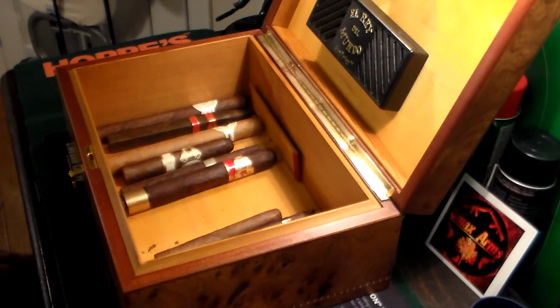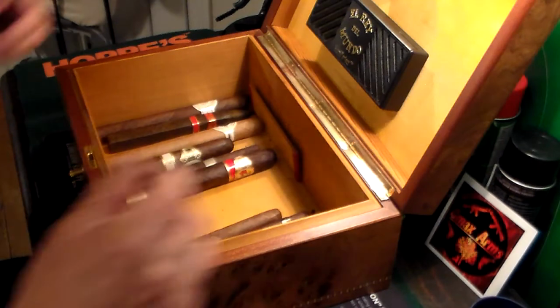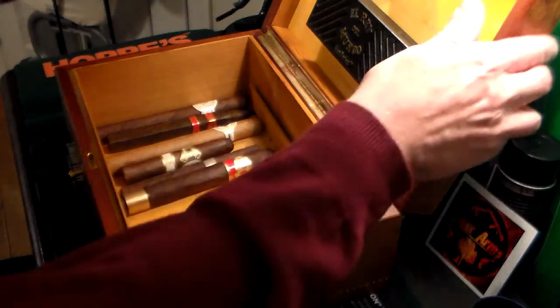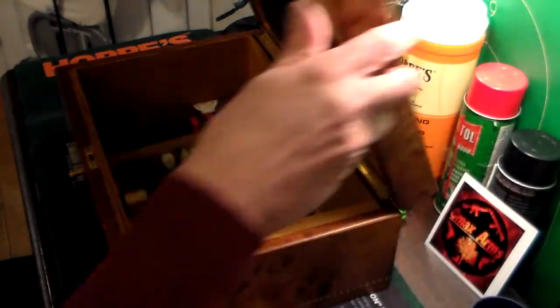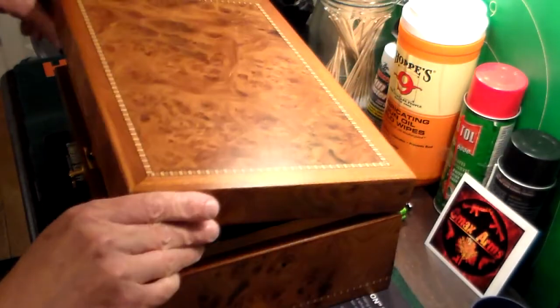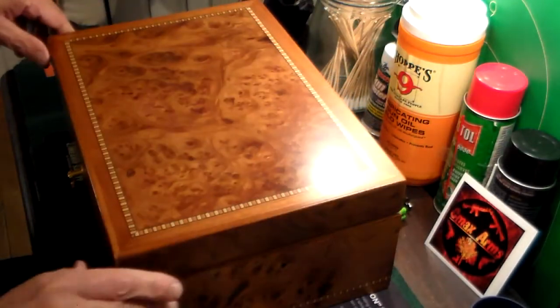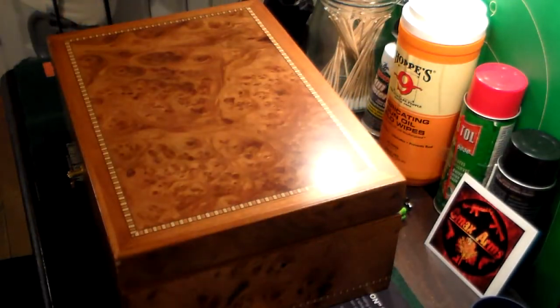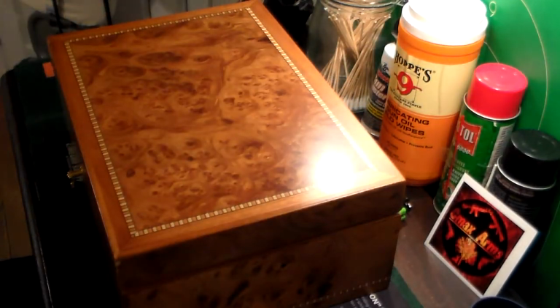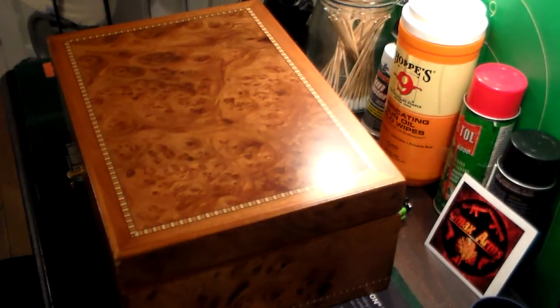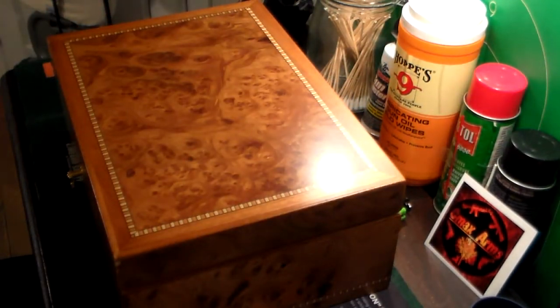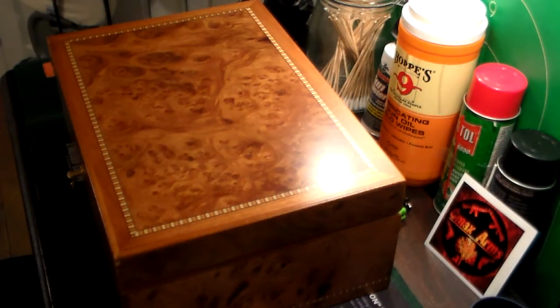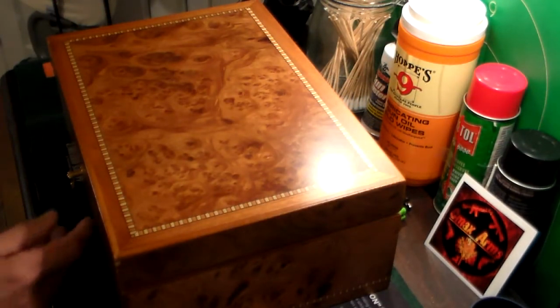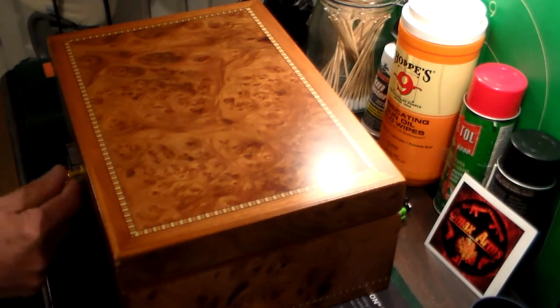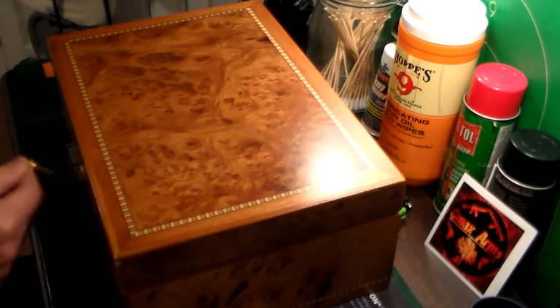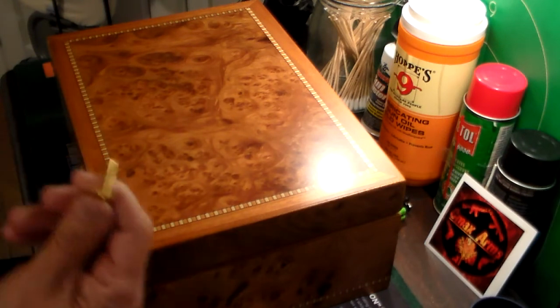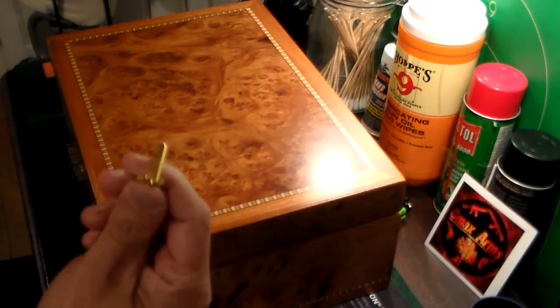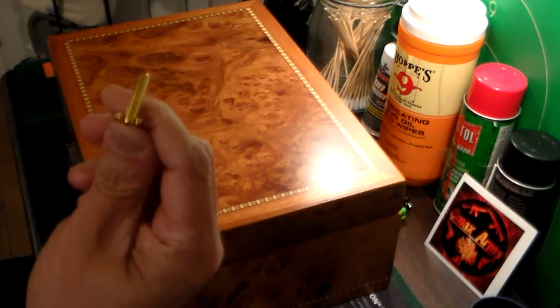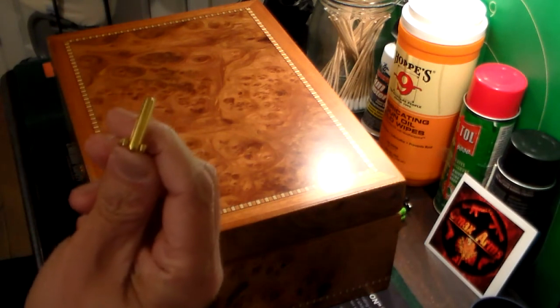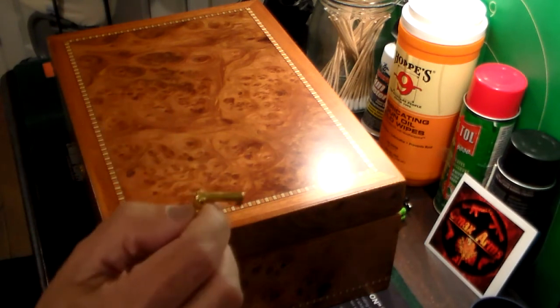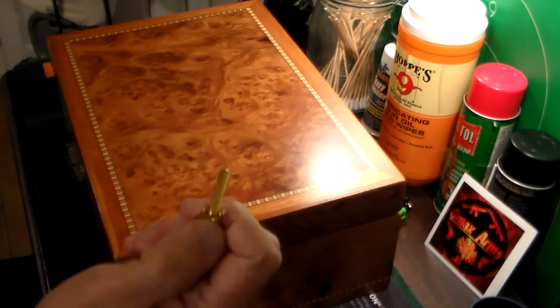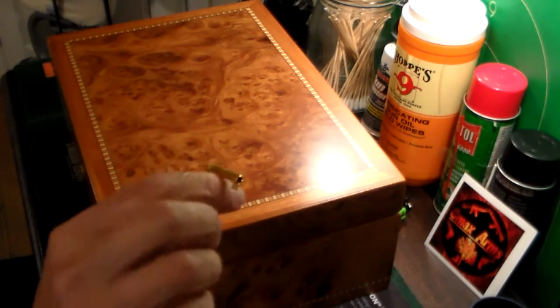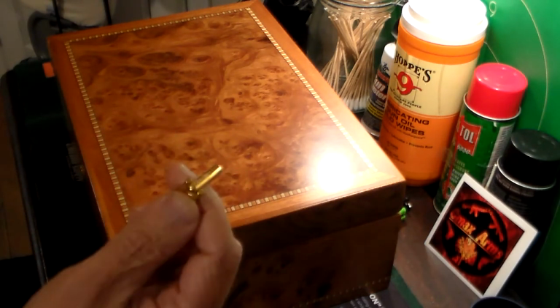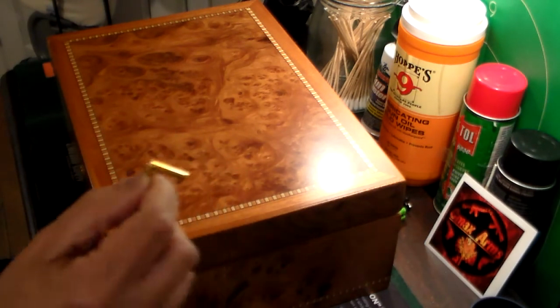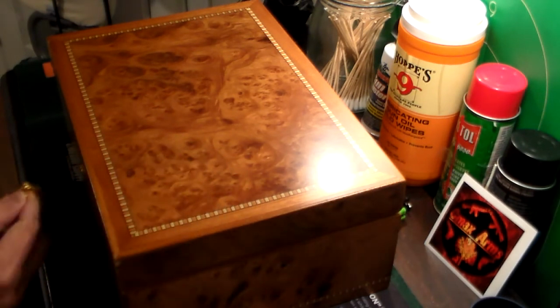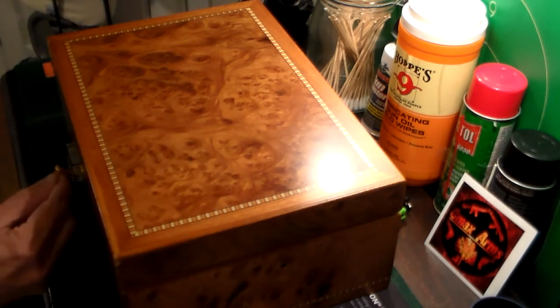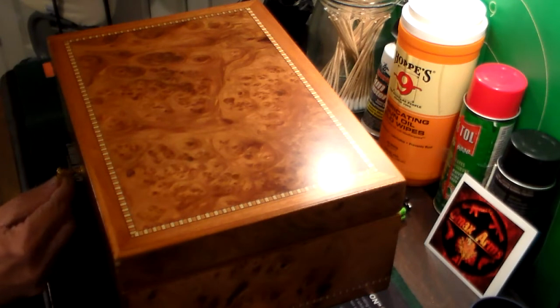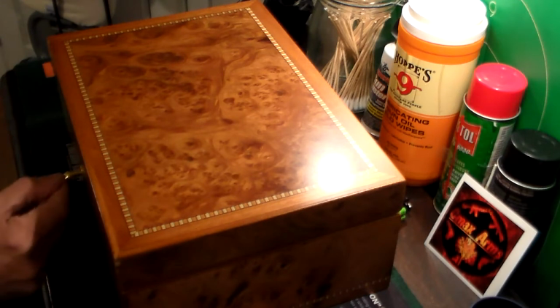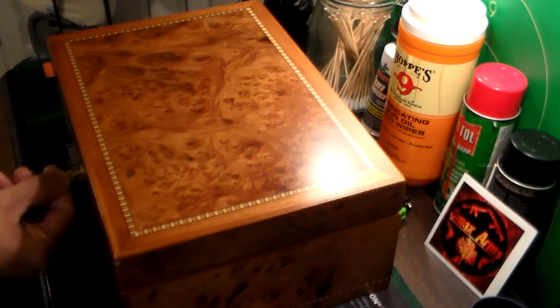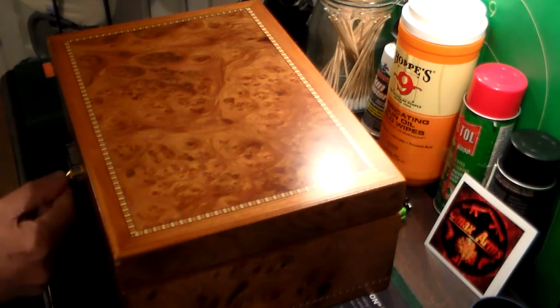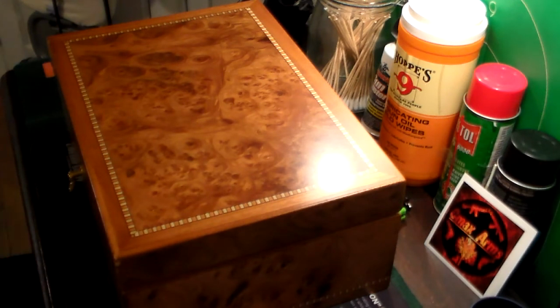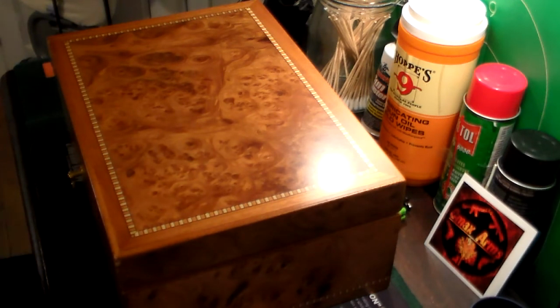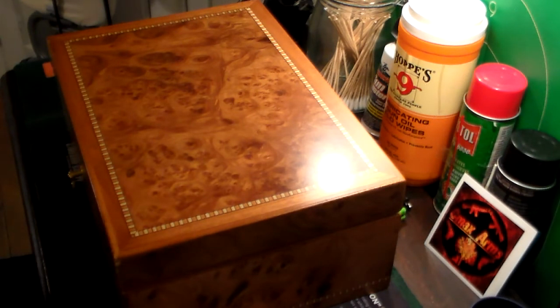All good humidors should be cedar lined, as you see here, and they should have a good seal, as you see right there. And if you have housekeepers, you should have a key lock on it, because sometimes cigars do disappear while your house is being cleaned. So that's not a good thing.